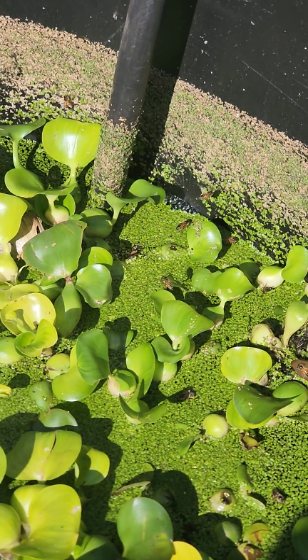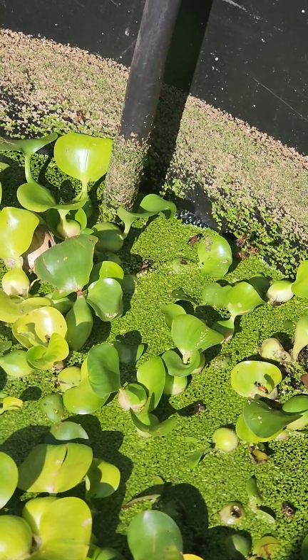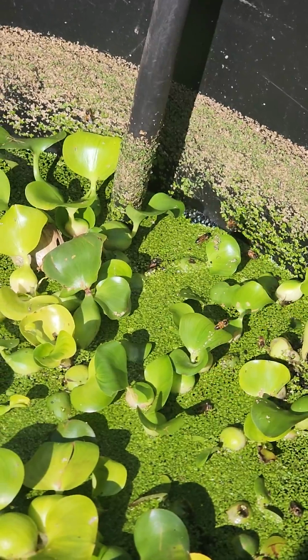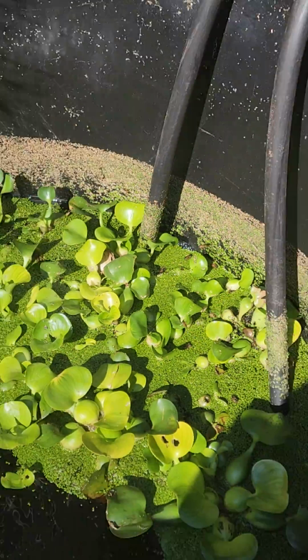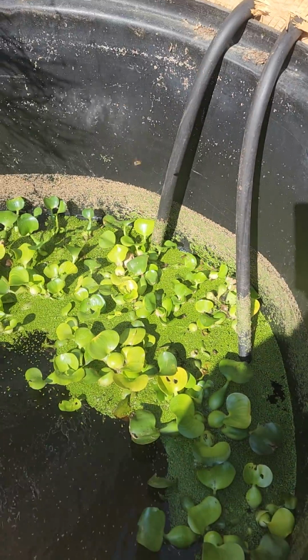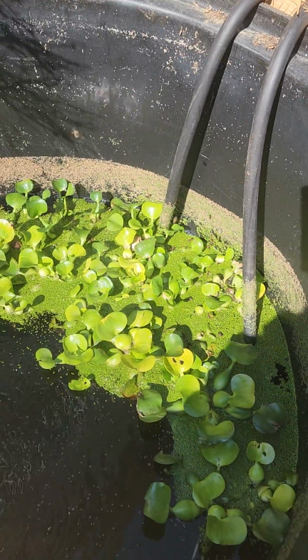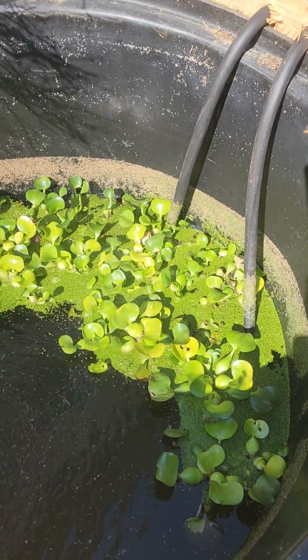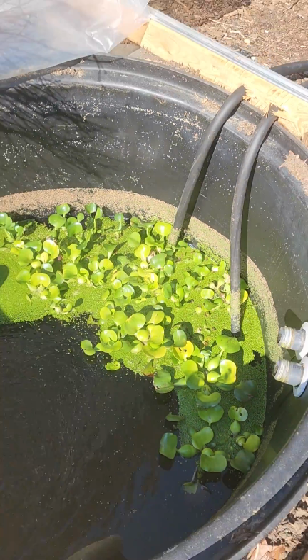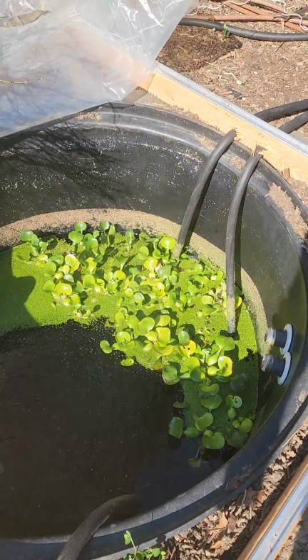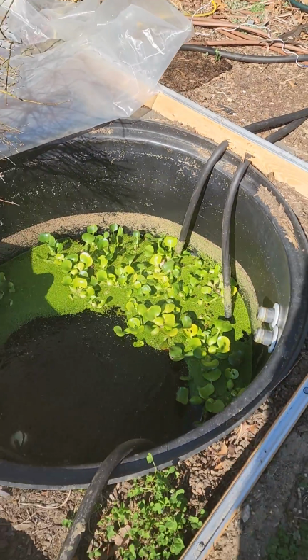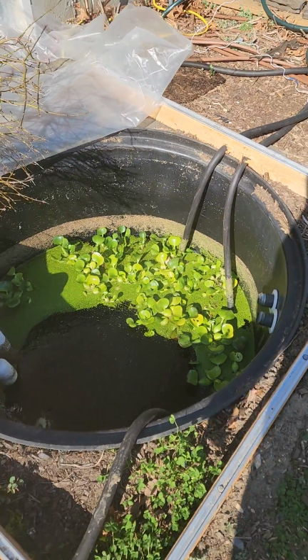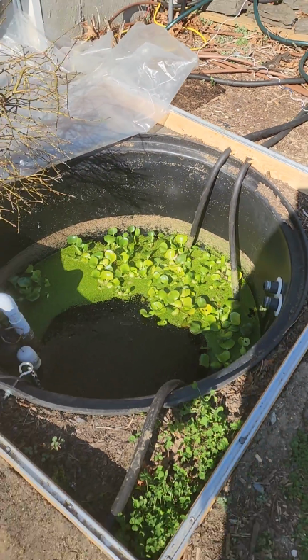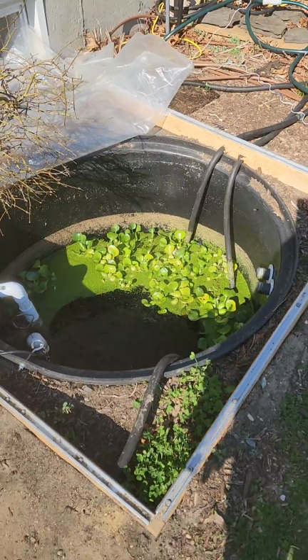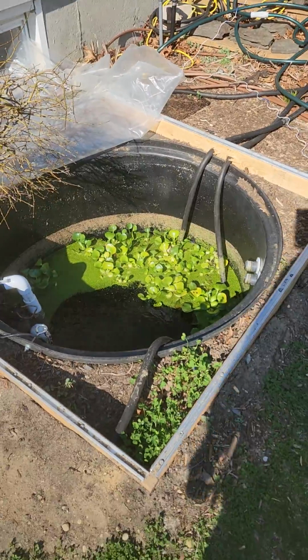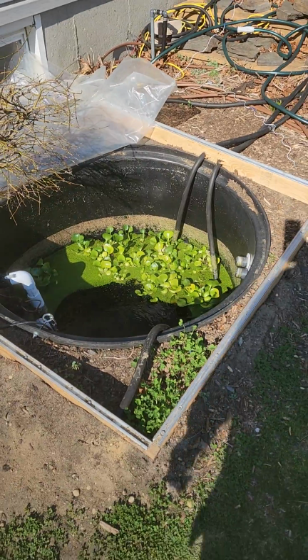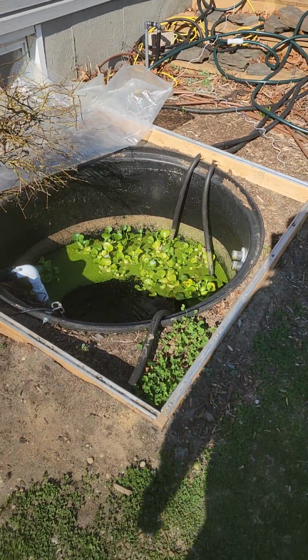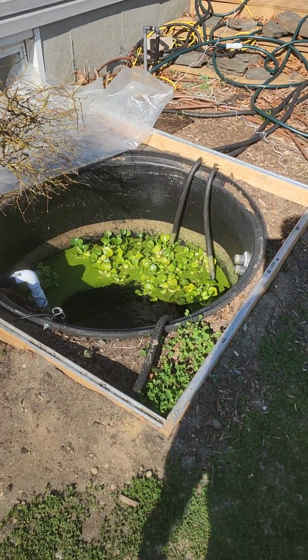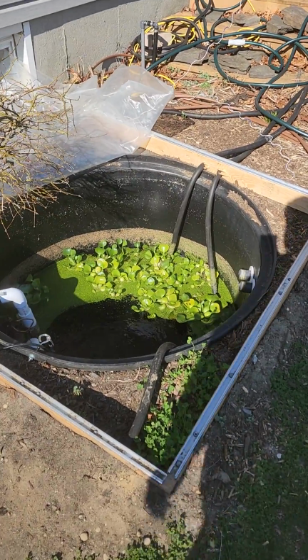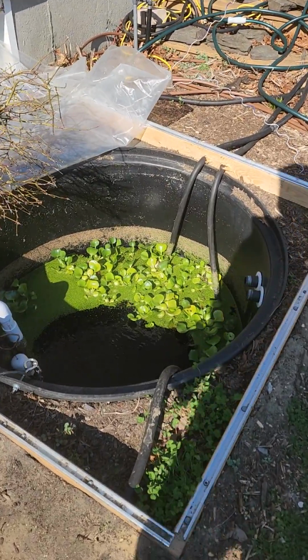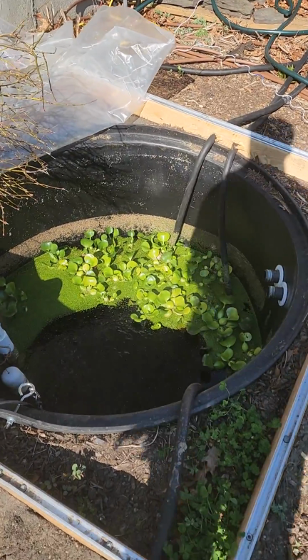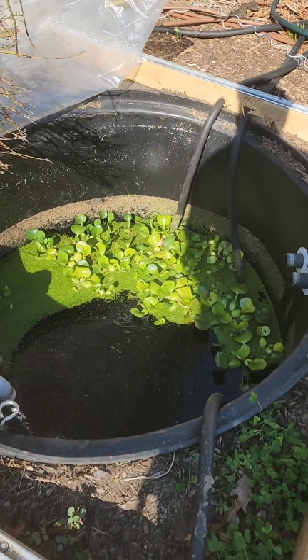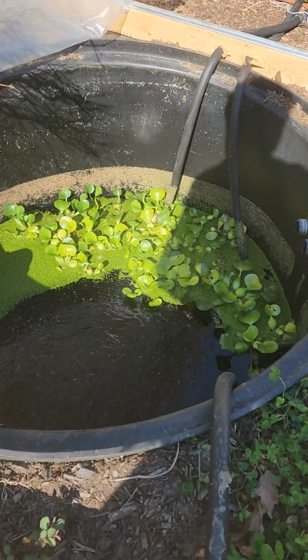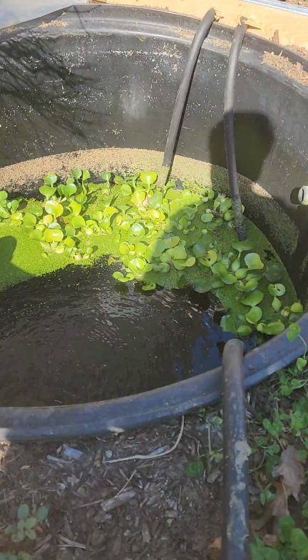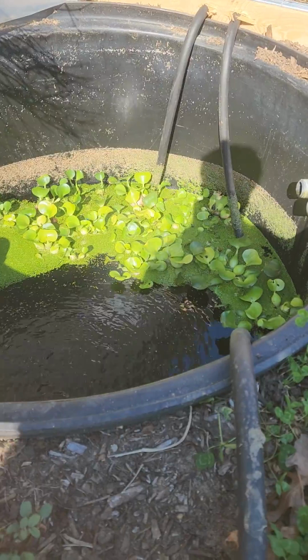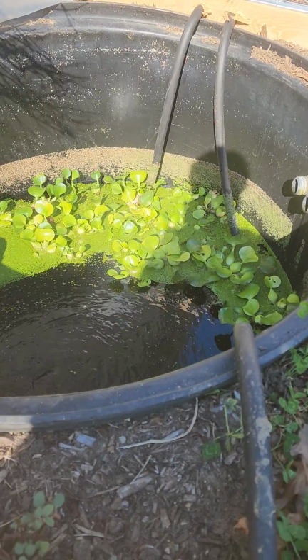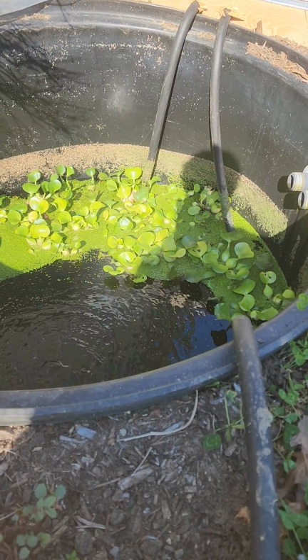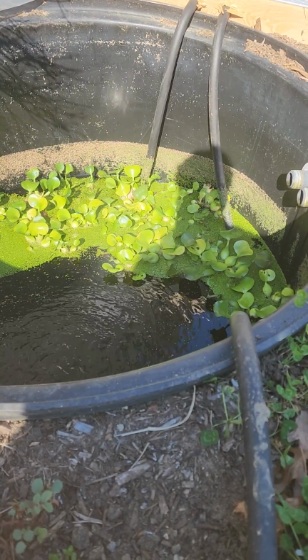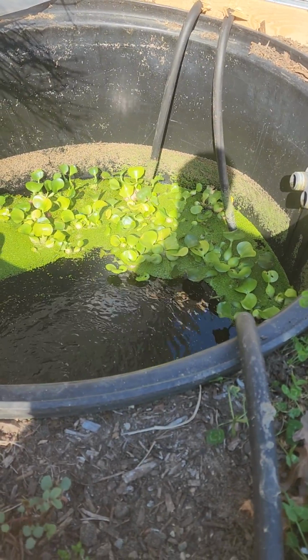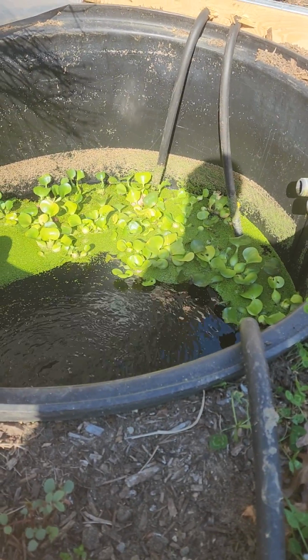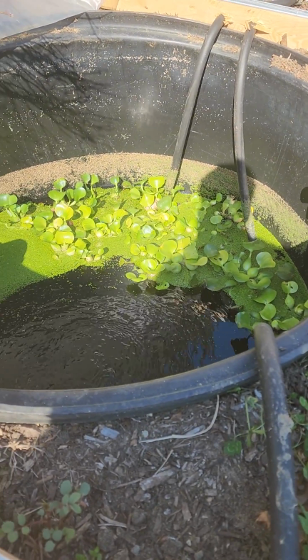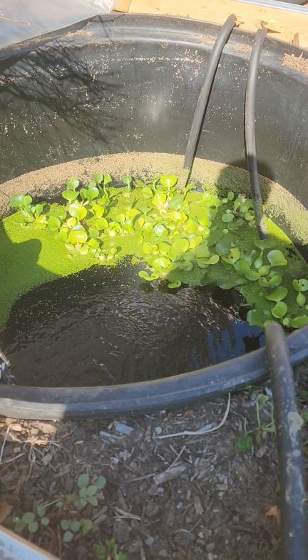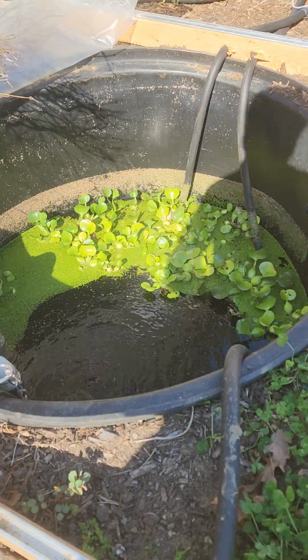Now our hives, instead of having to go to some oil, pesticide, nitrogen-filled puddle or creek, they have the pure water of our aquaponics center — filtered by duckweed and water hyacinths.